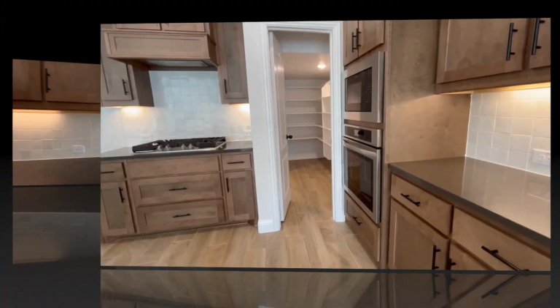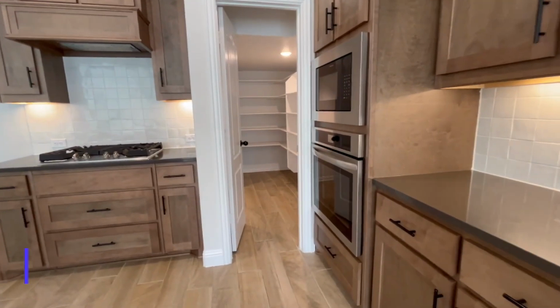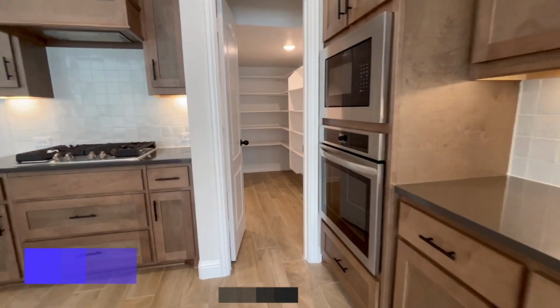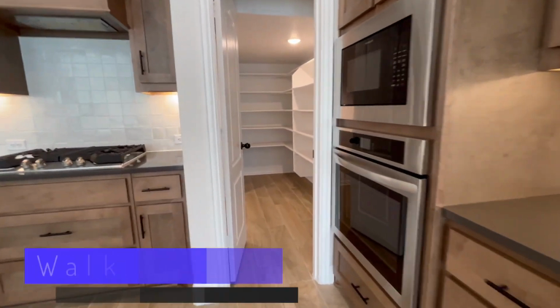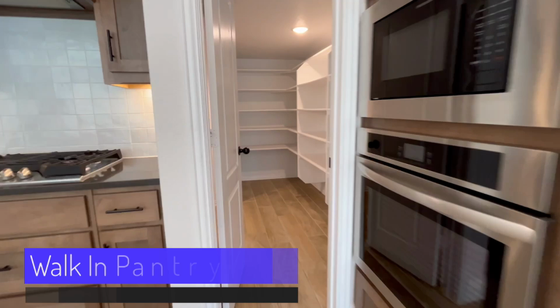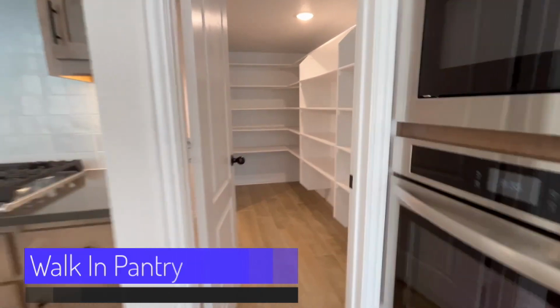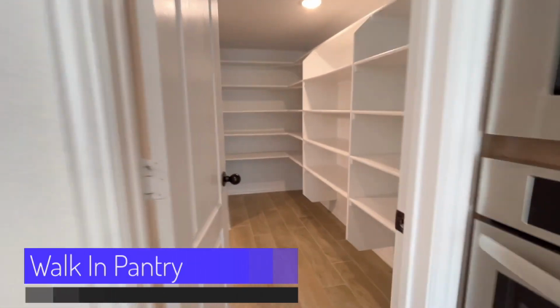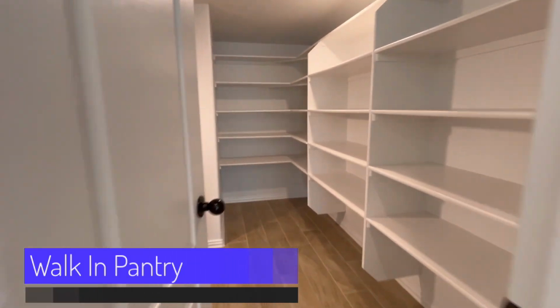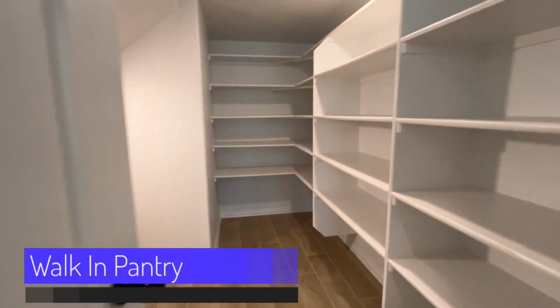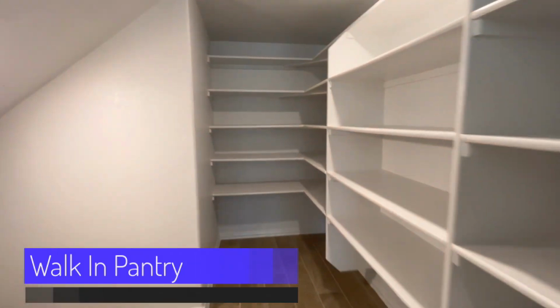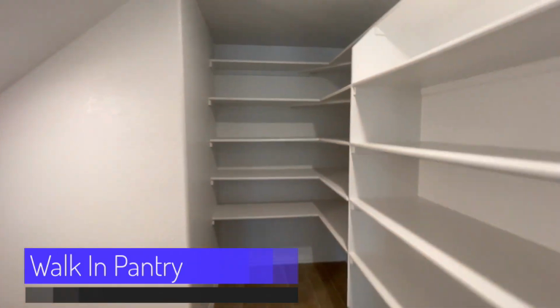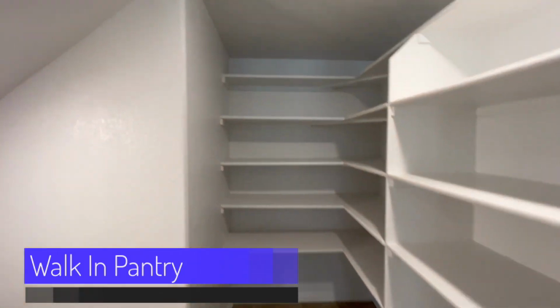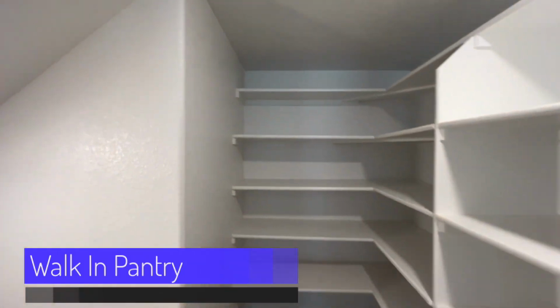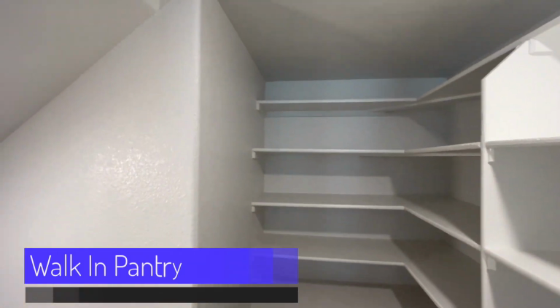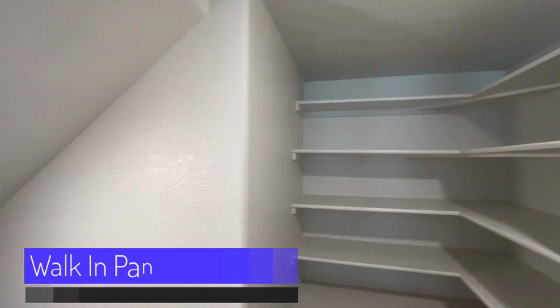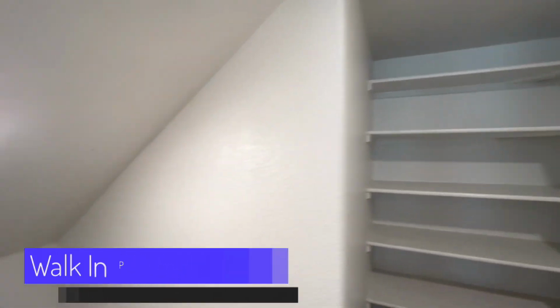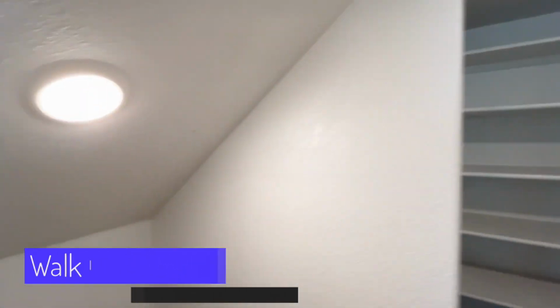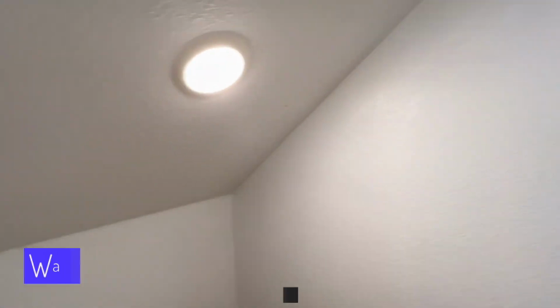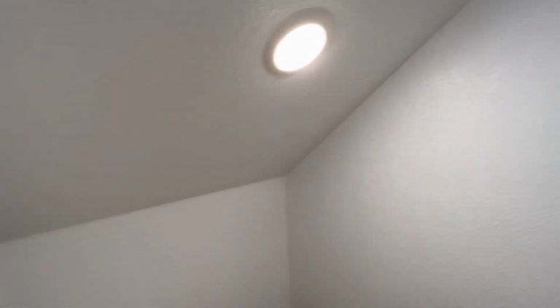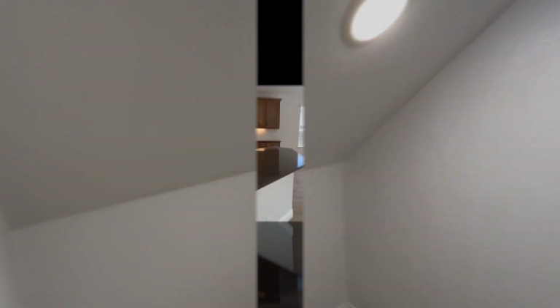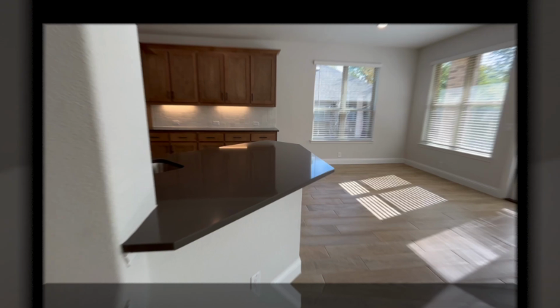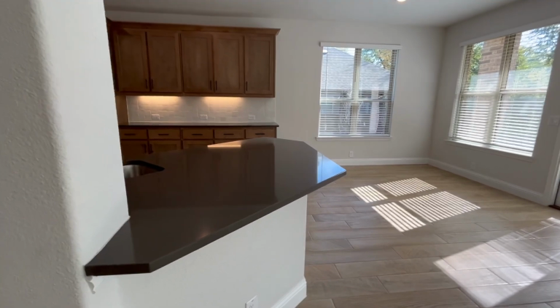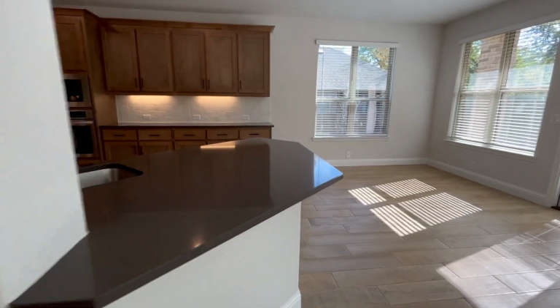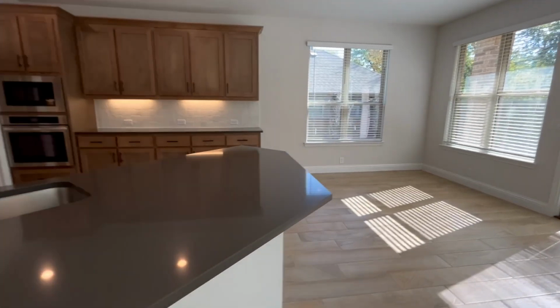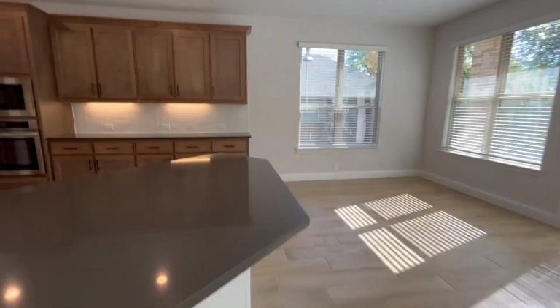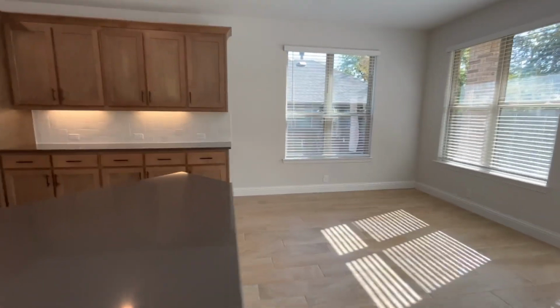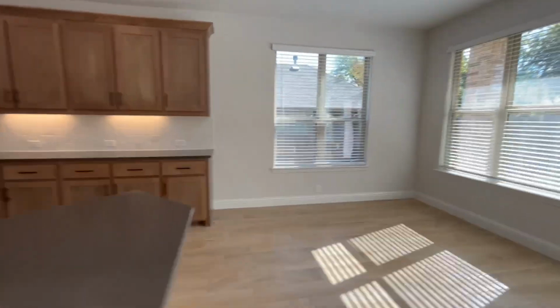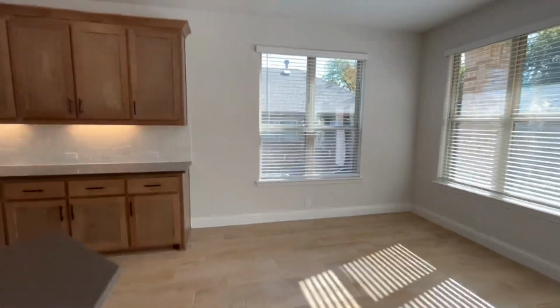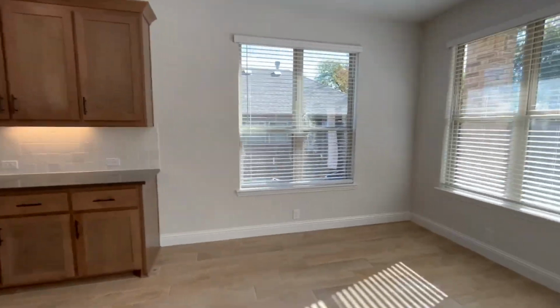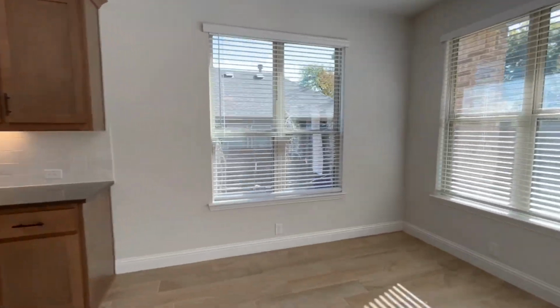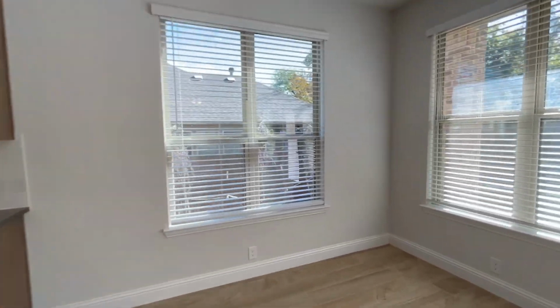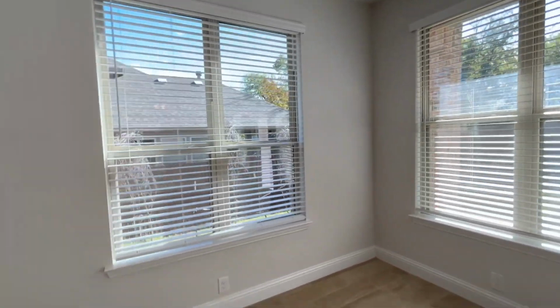This home also comes equipped with a large walk-in pantry. If you love entertaining, you will love the fact that there is a second eating area just off the kitchen.